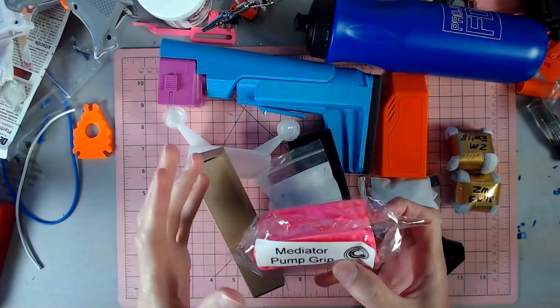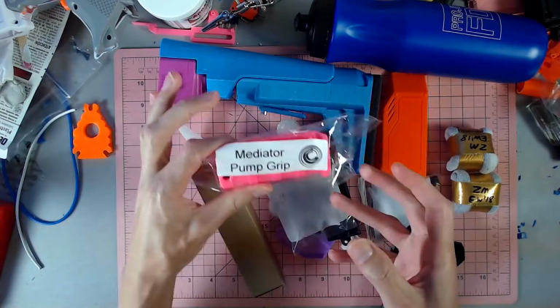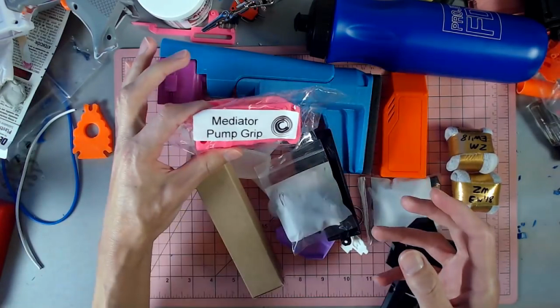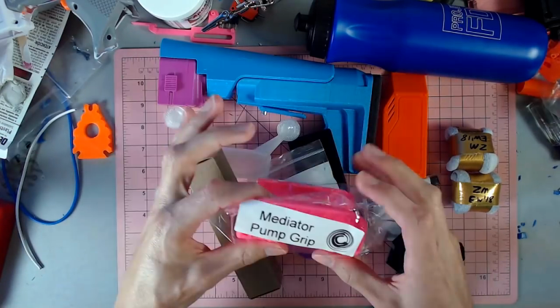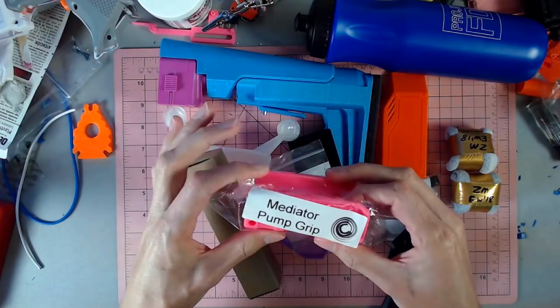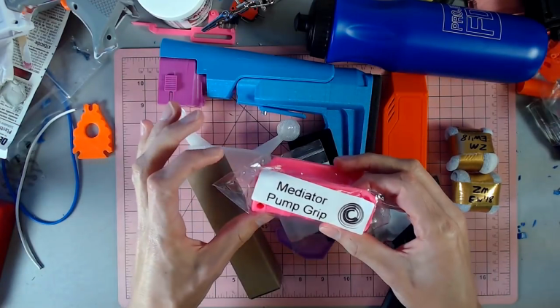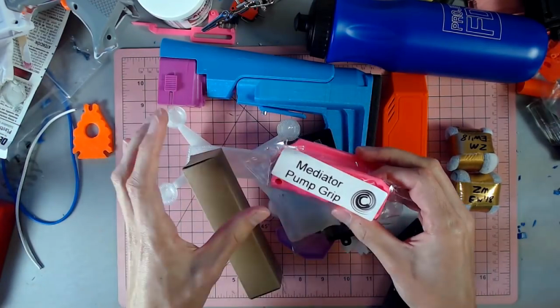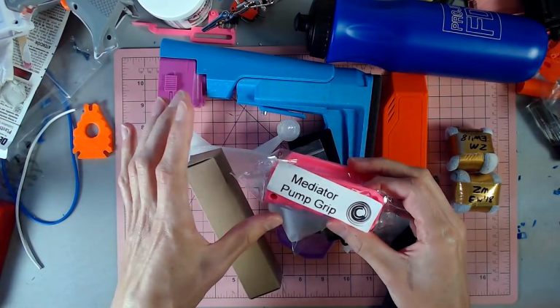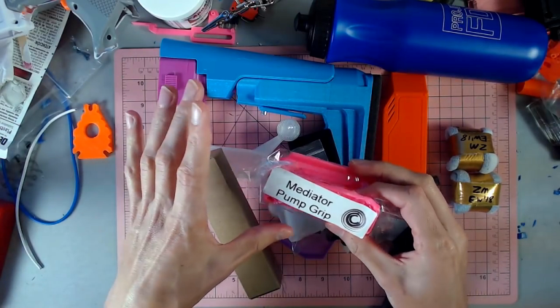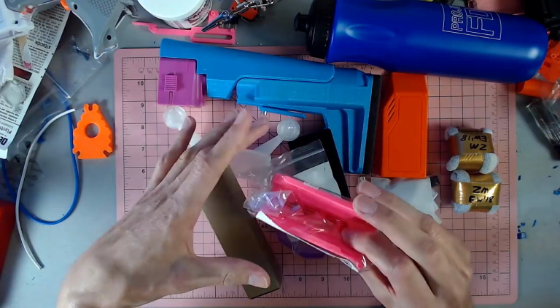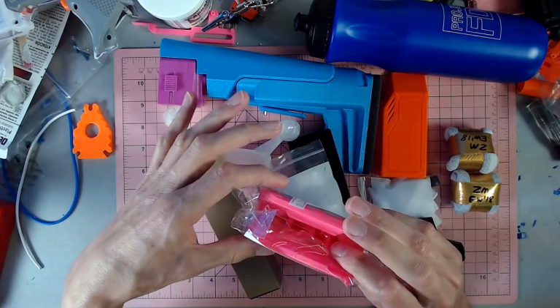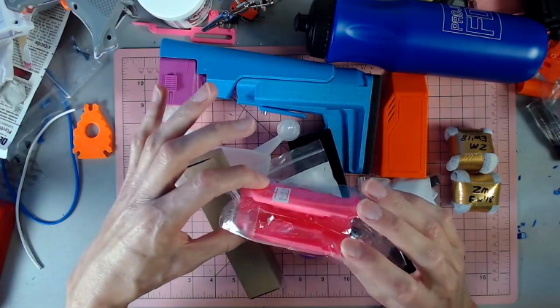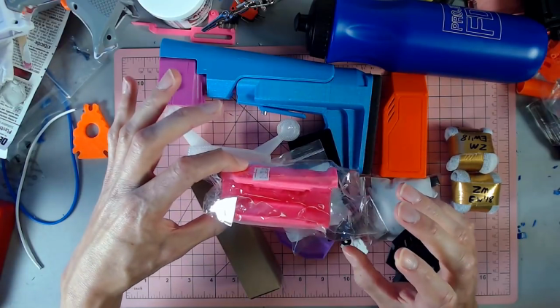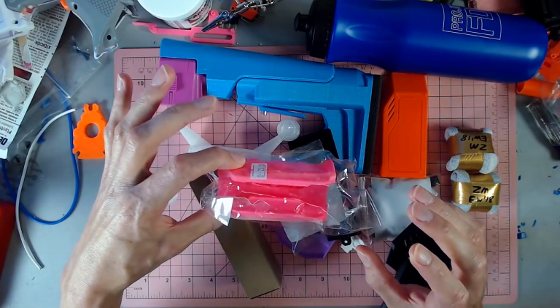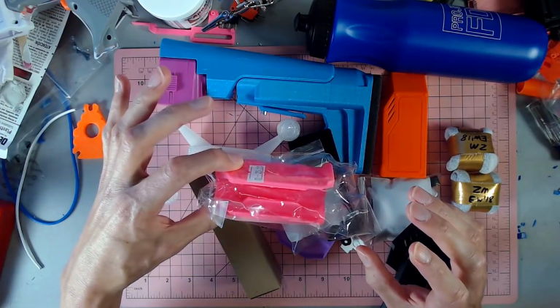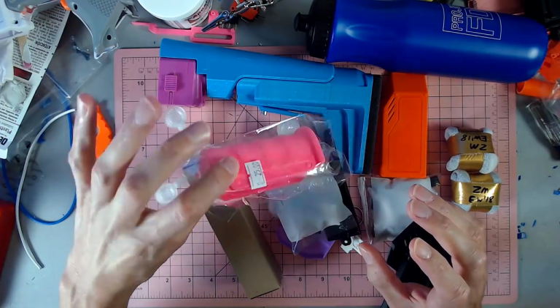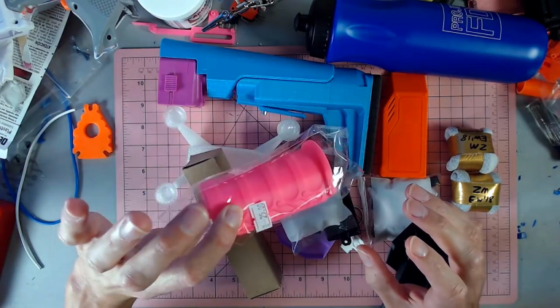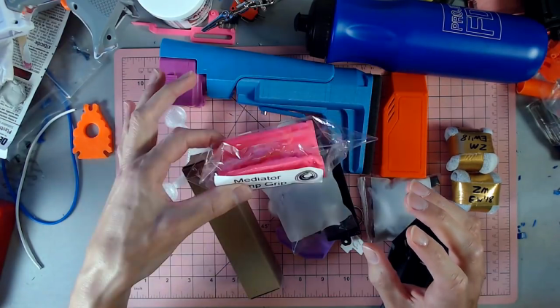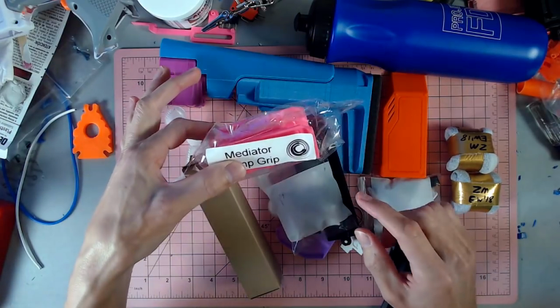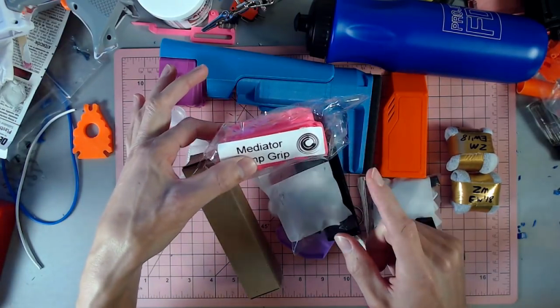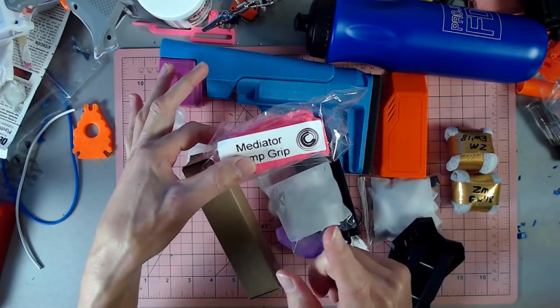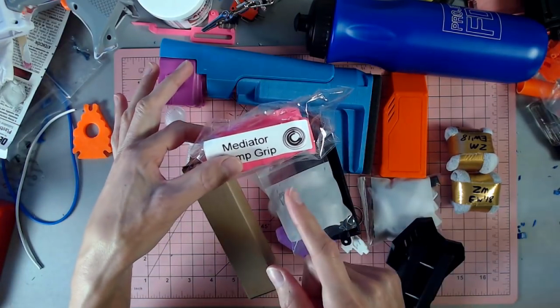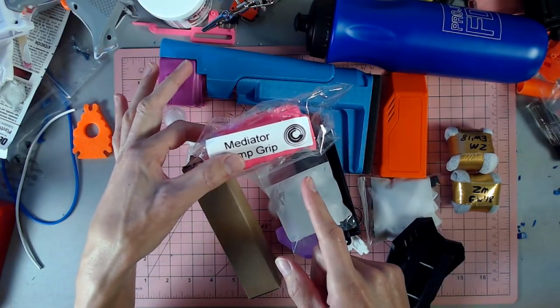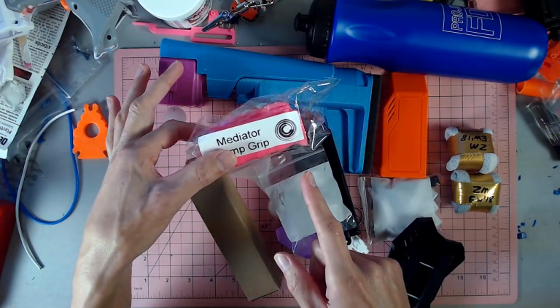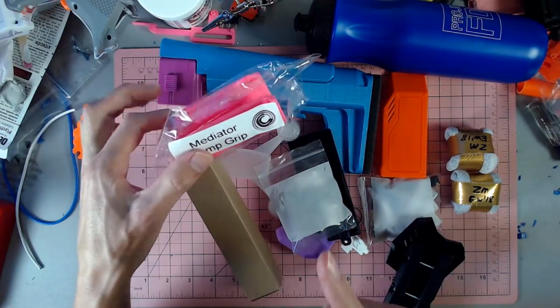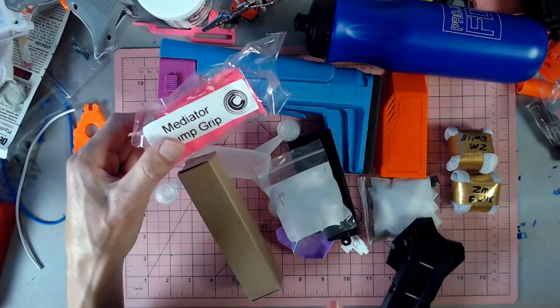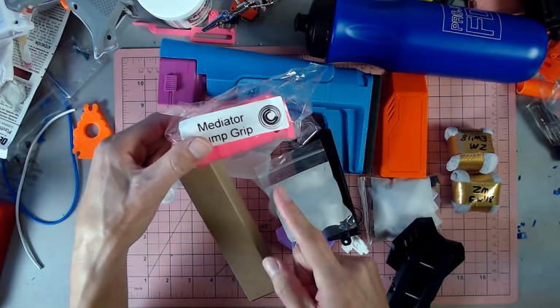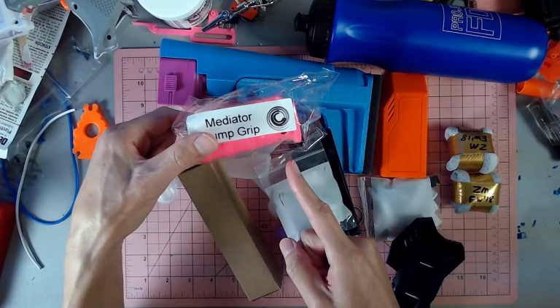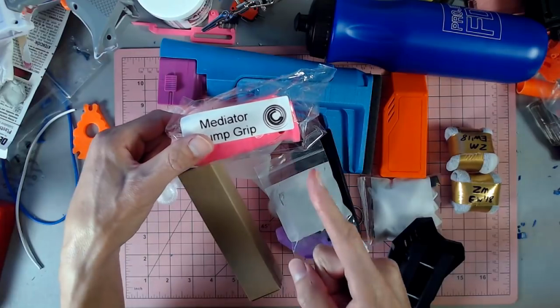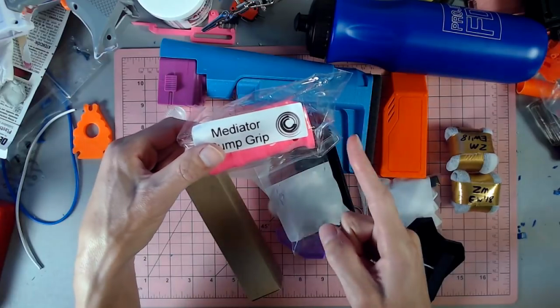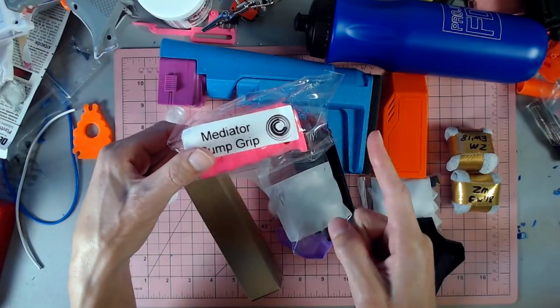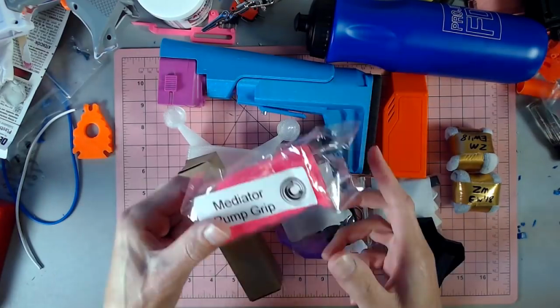Containment Crew — a Mediator pump grip. This is something that is cool looking. I need to get a Mediator first before I can take a proper look at this.